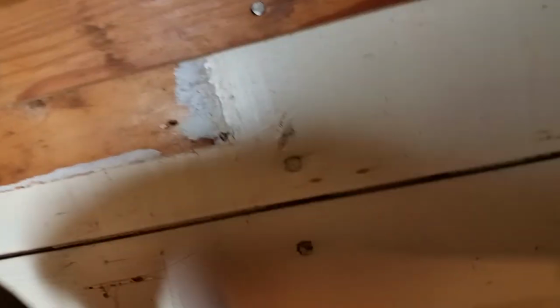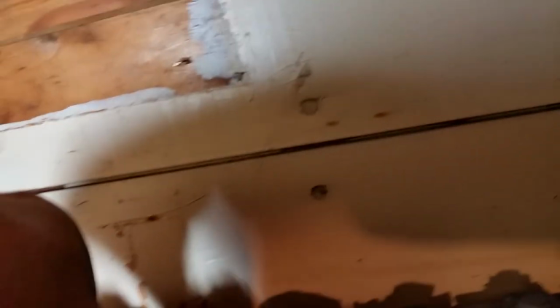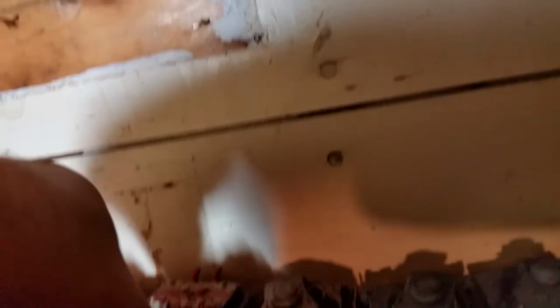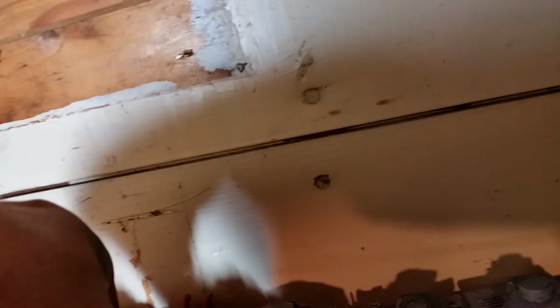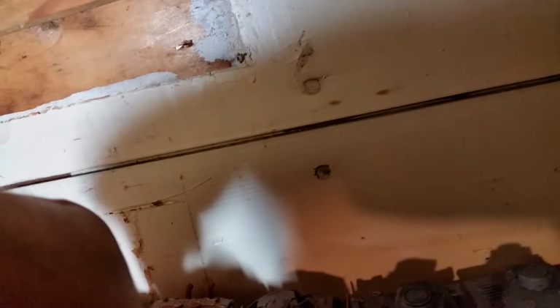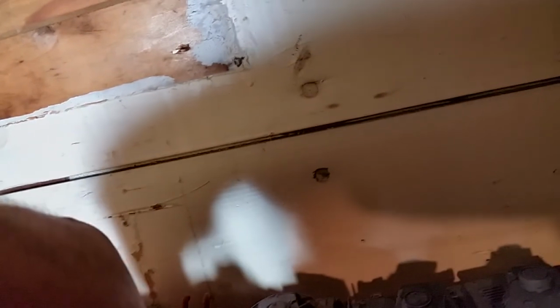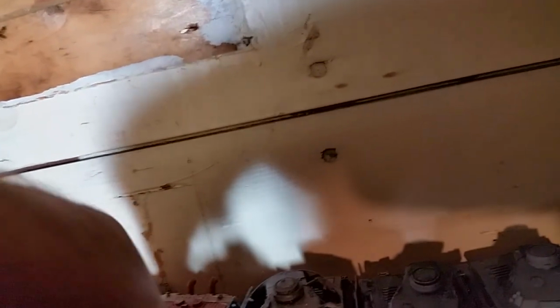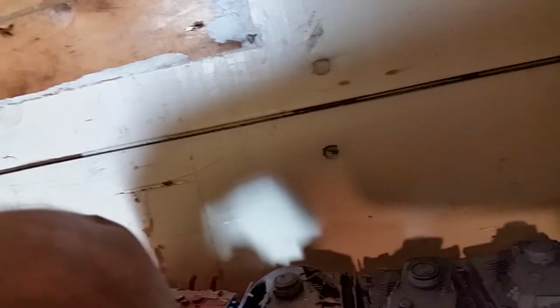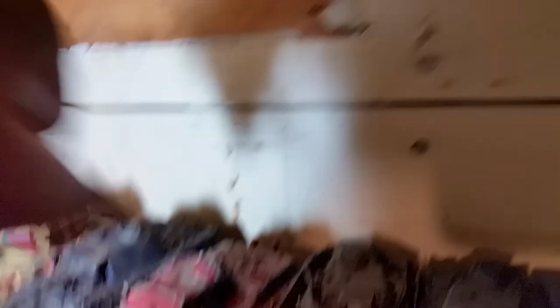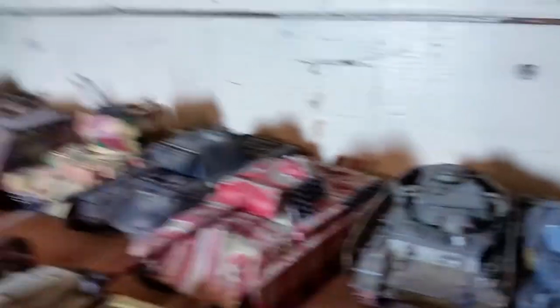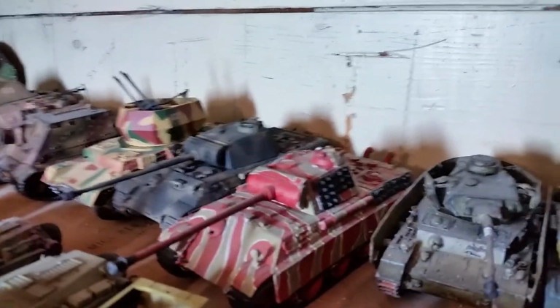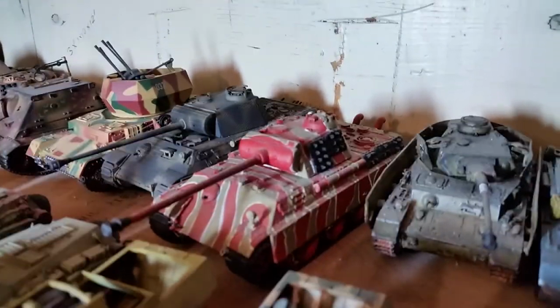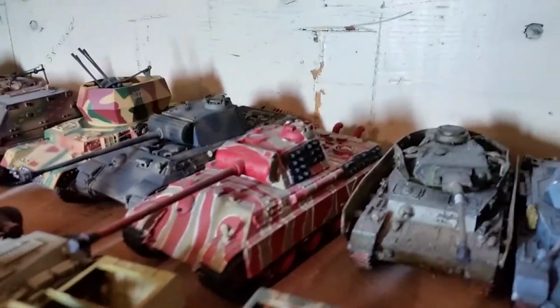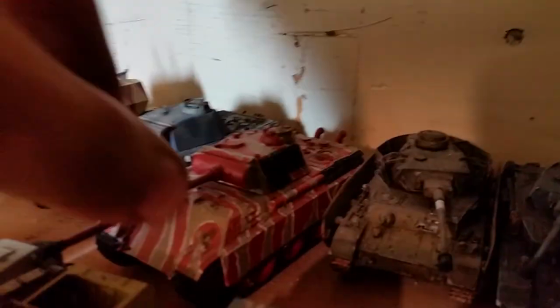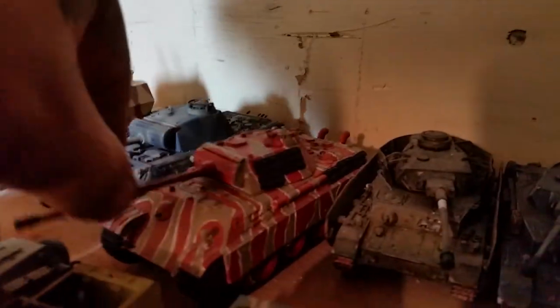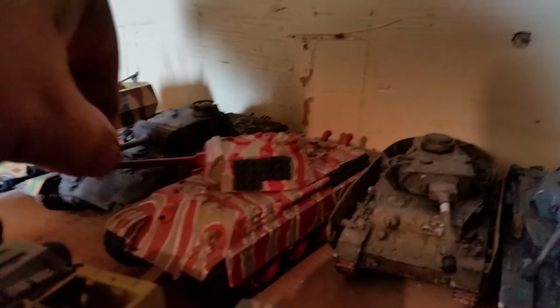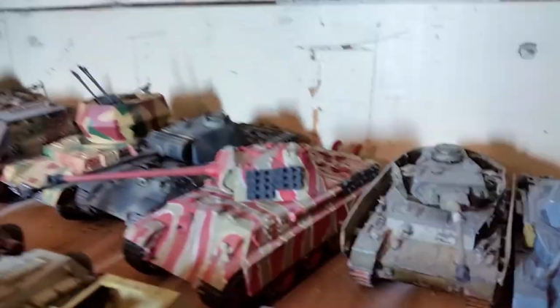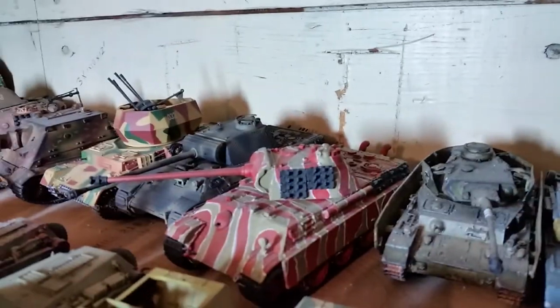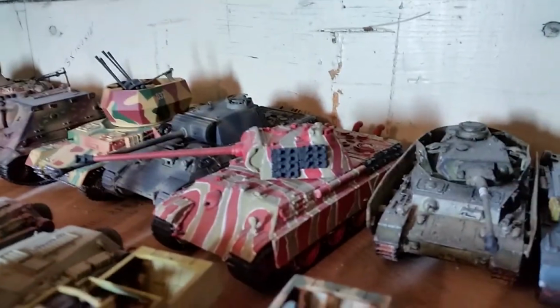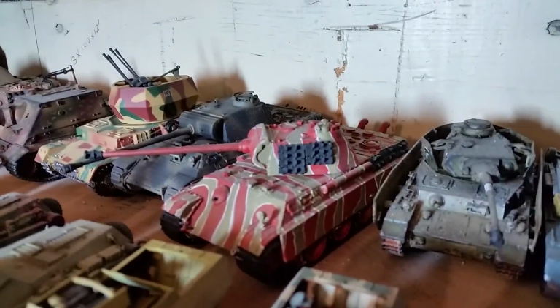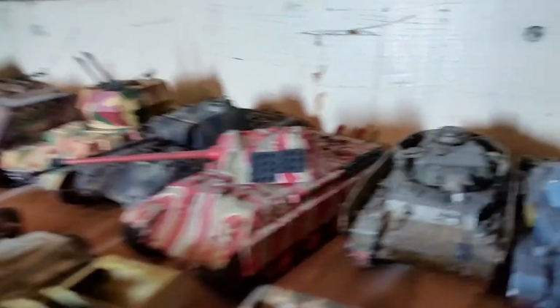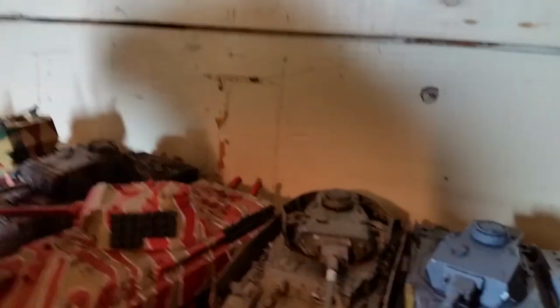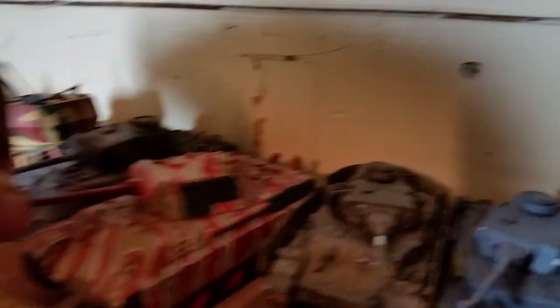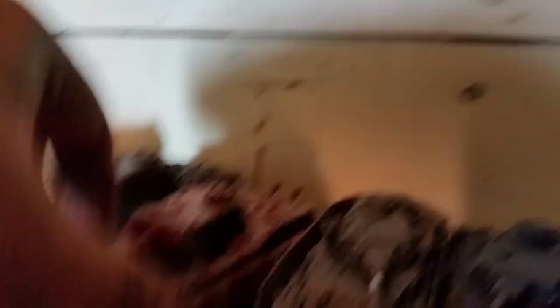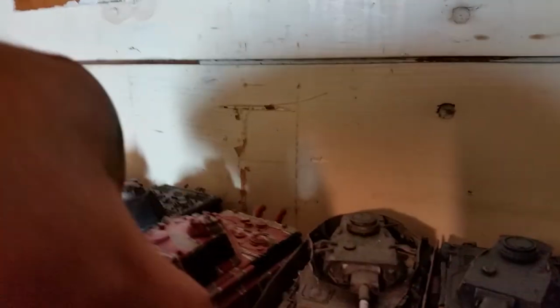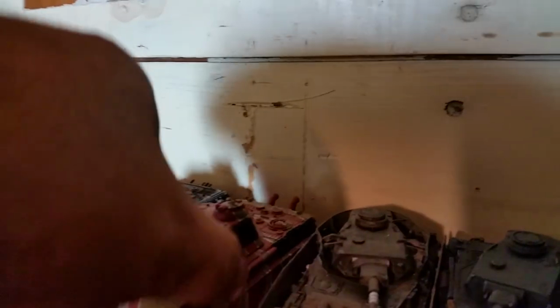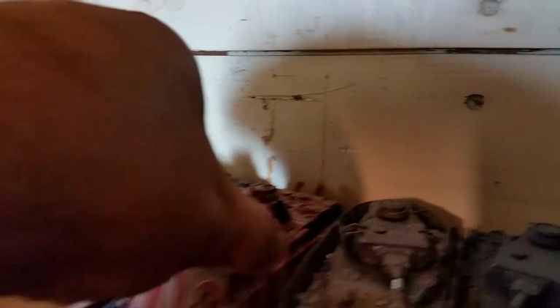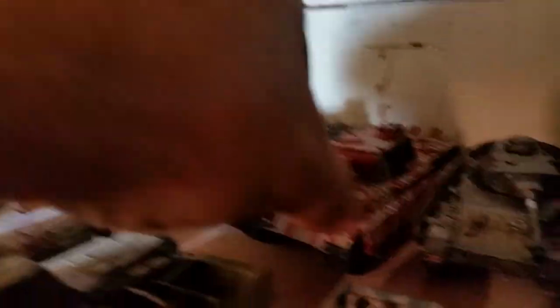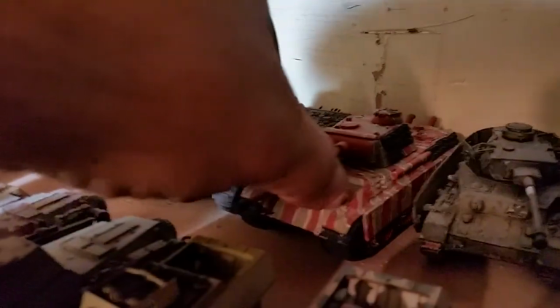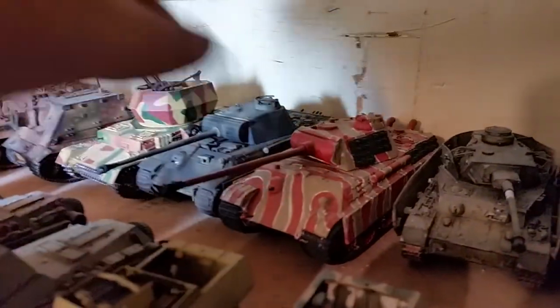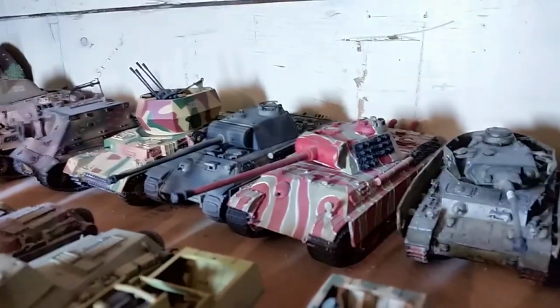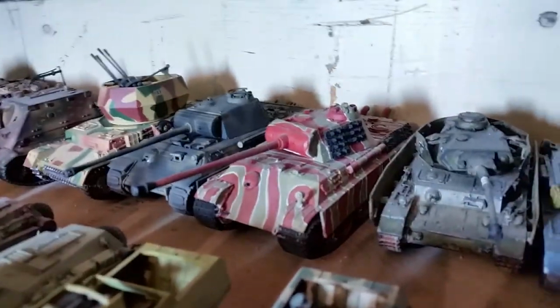Next to that is the JTFM Panther kit — all resin. That one is painted like the Bovington Tank Museum's version of the Panther.